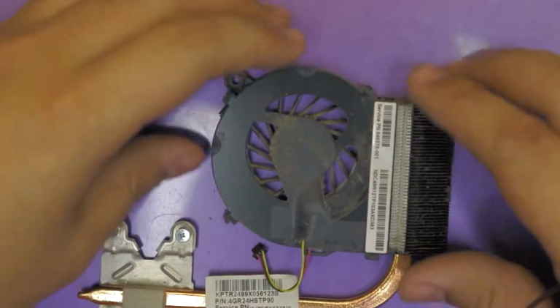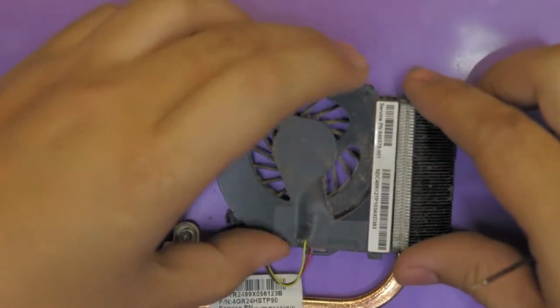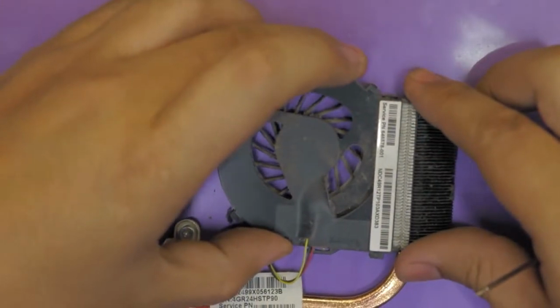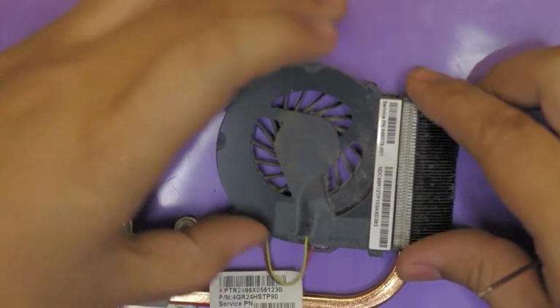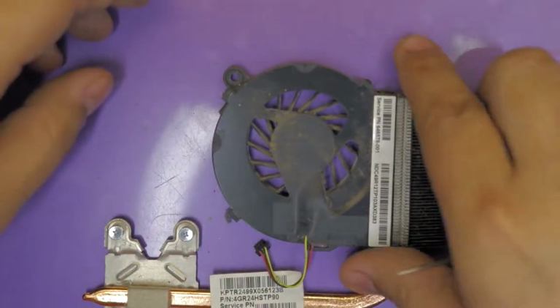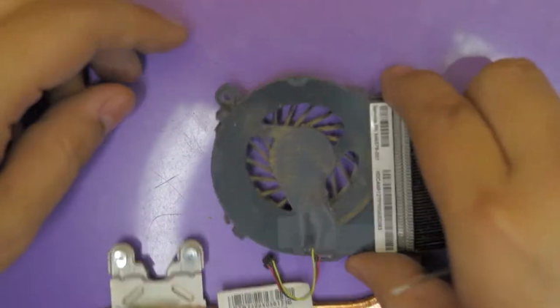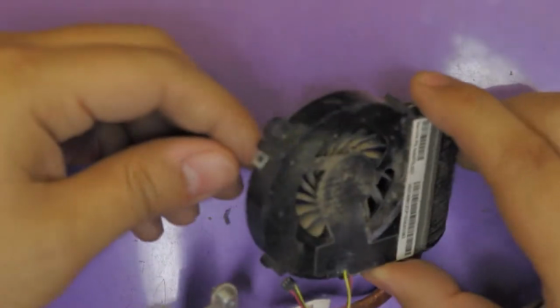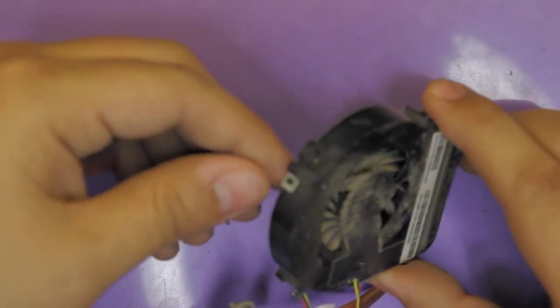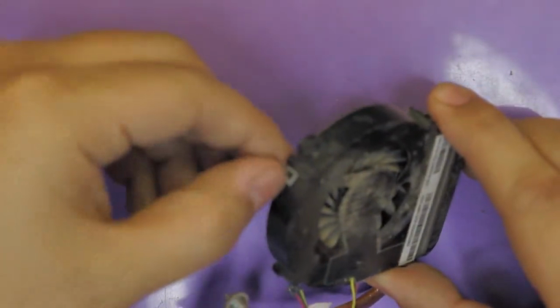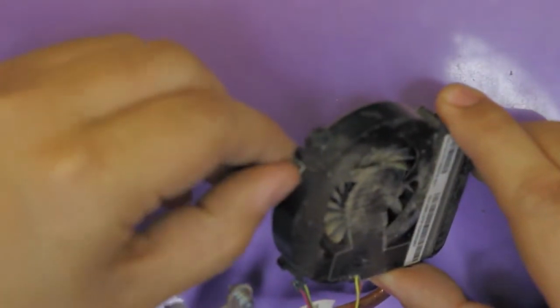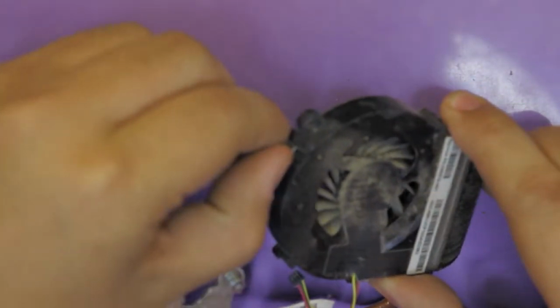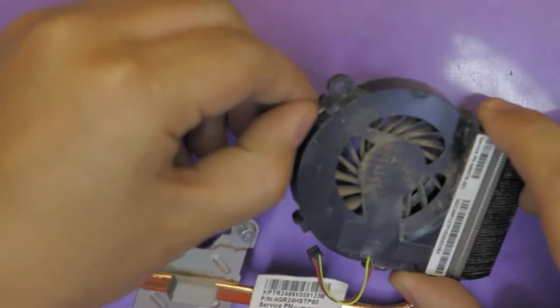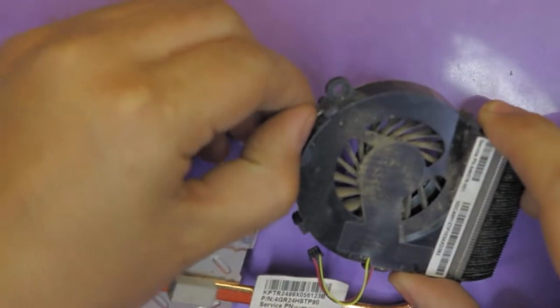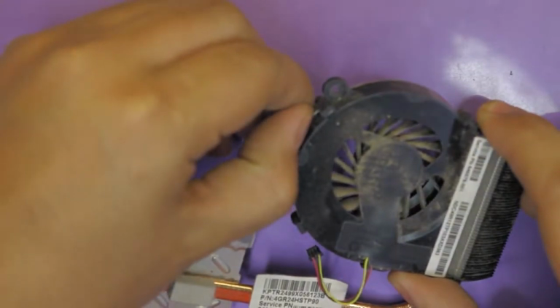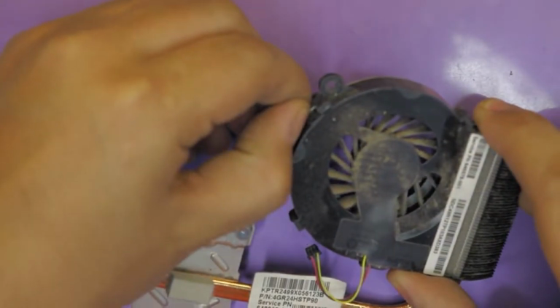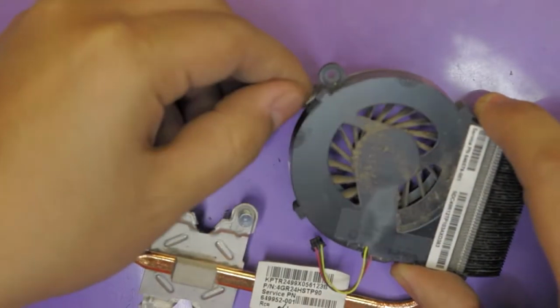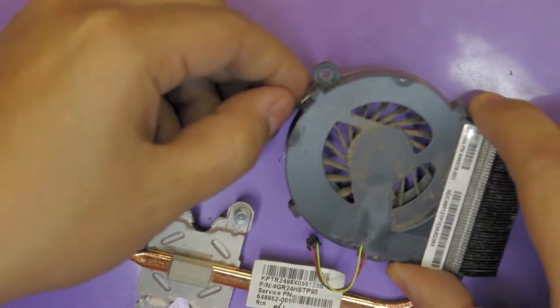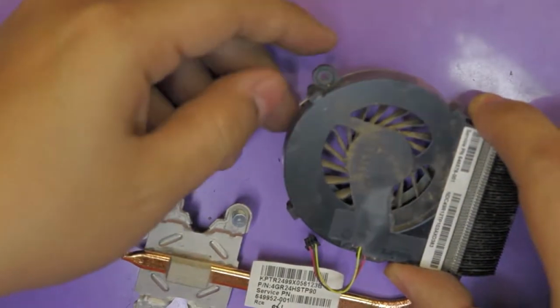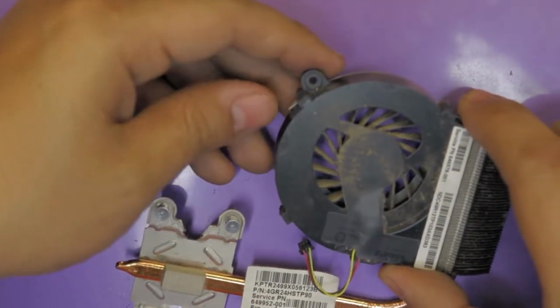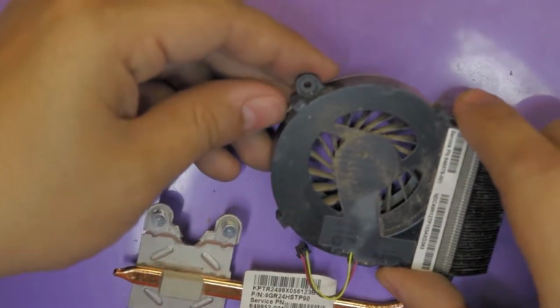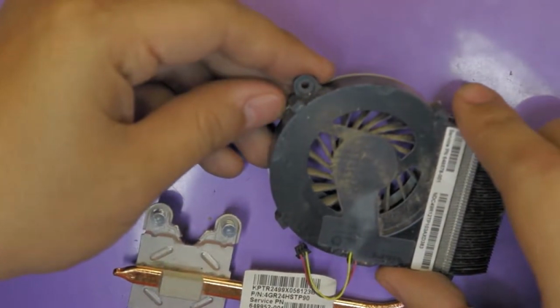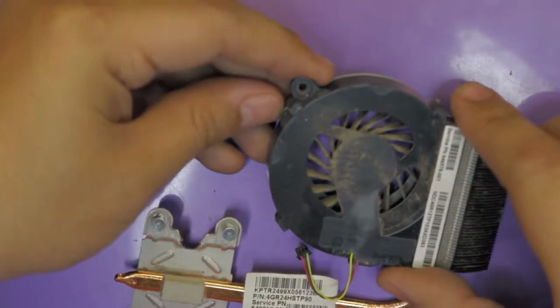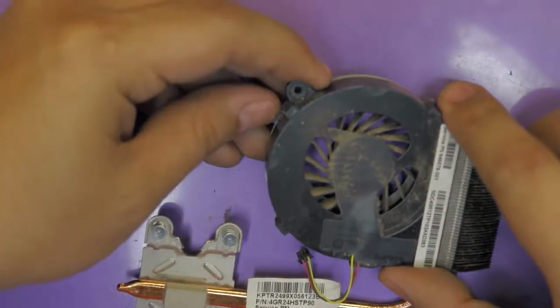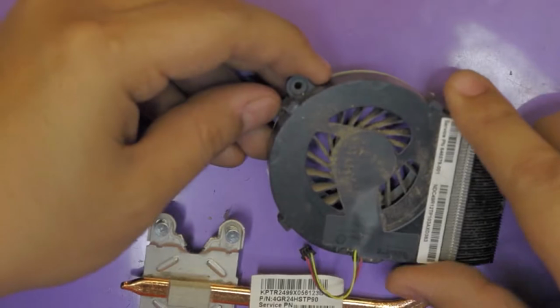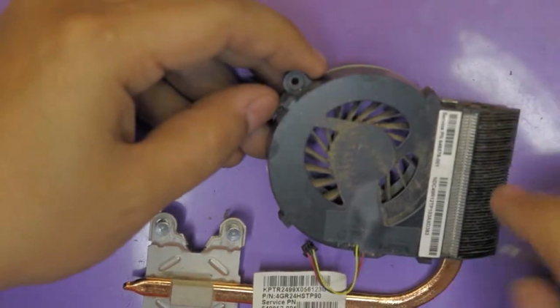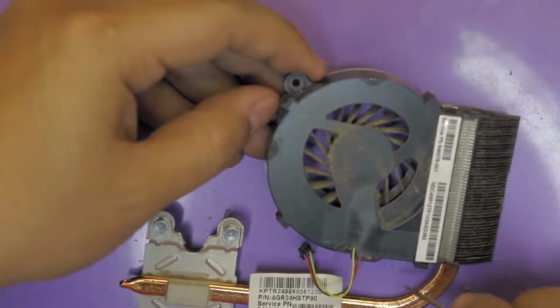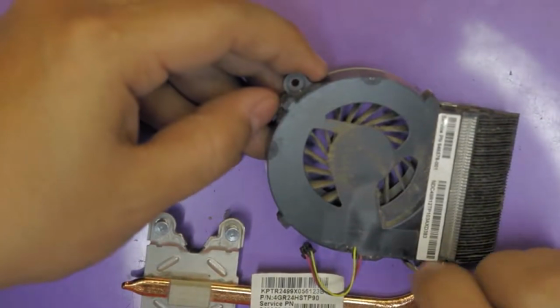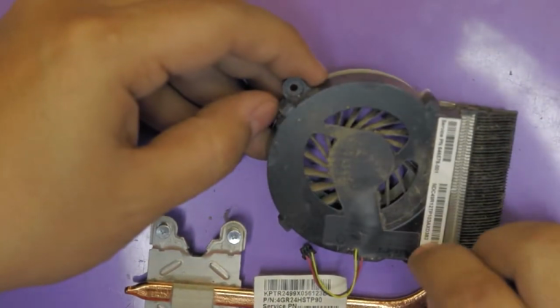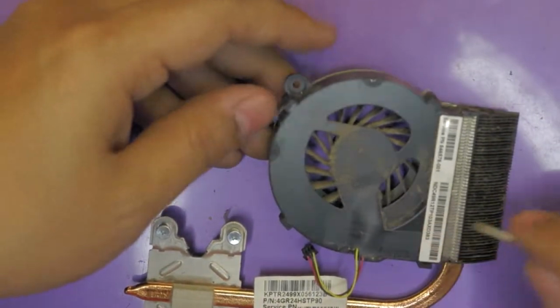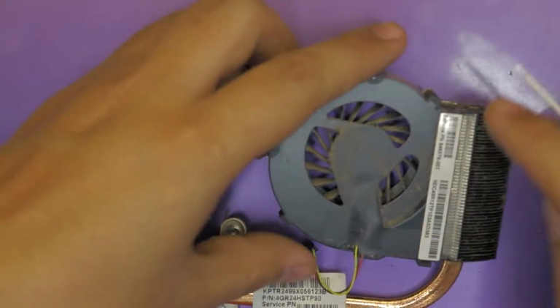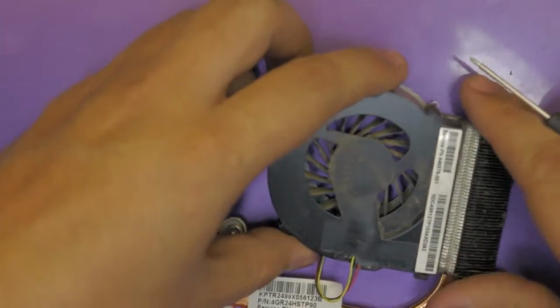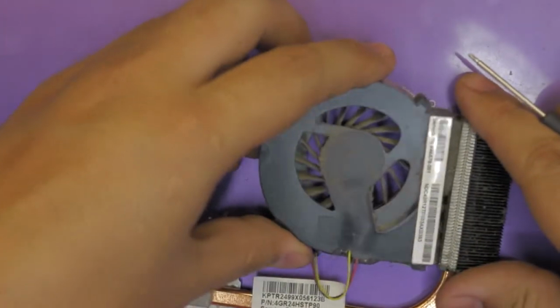You can't fully remove it yet — there are clips here. You have to unclip this one from the side and then you can go ahead and remove it.